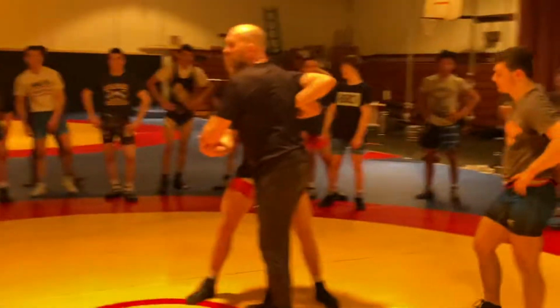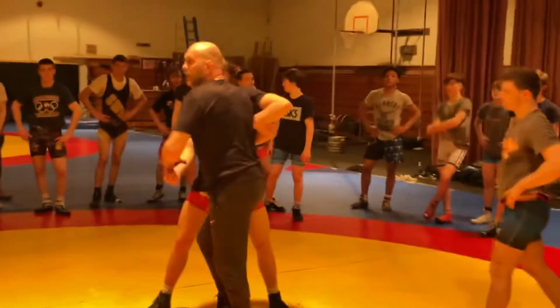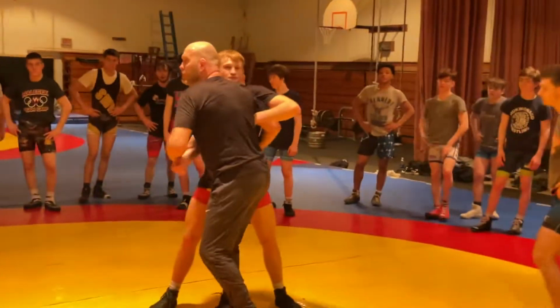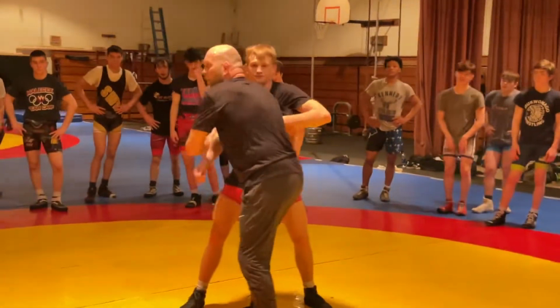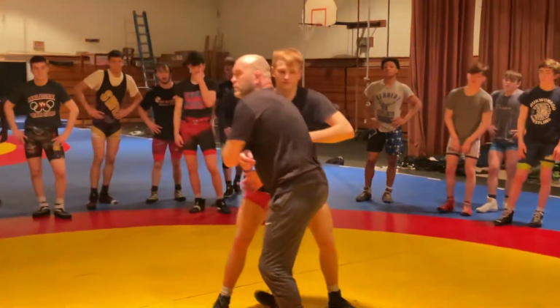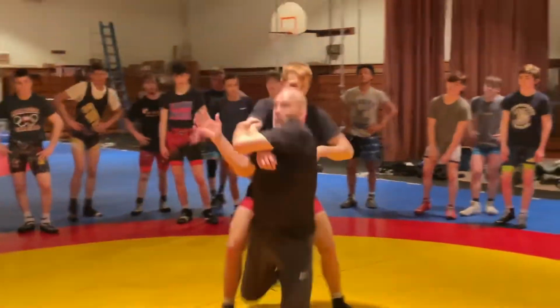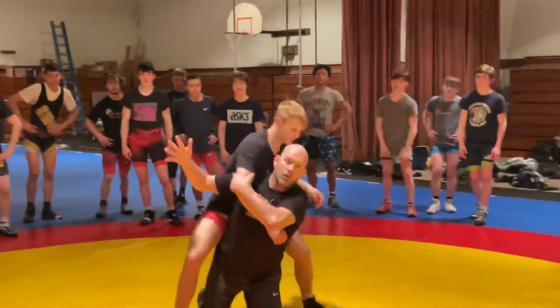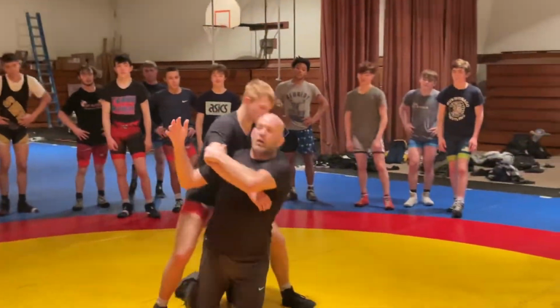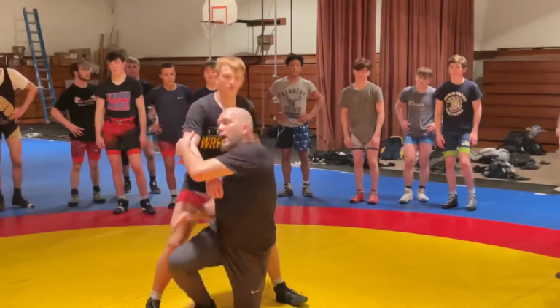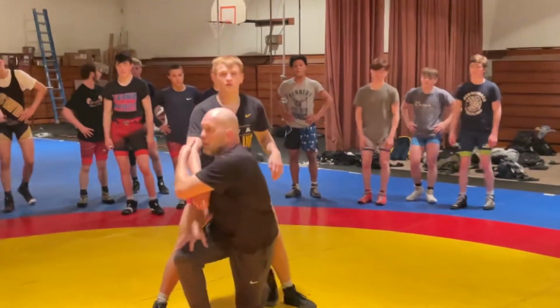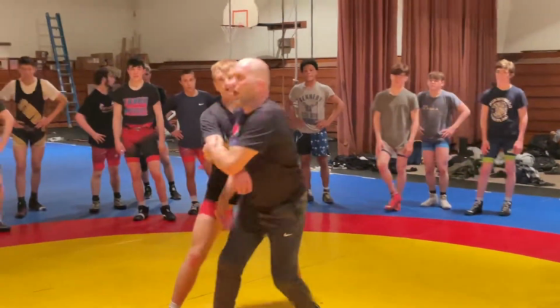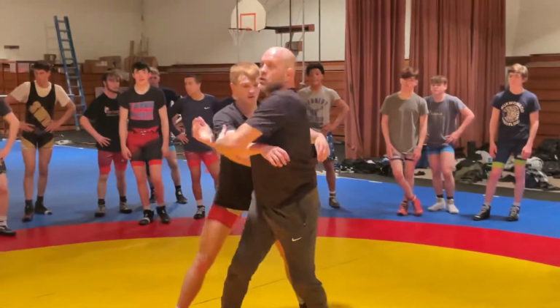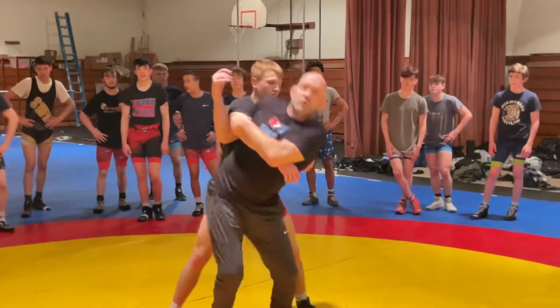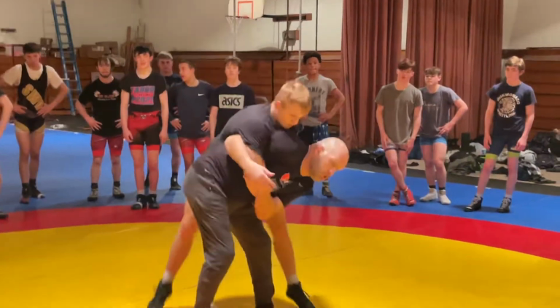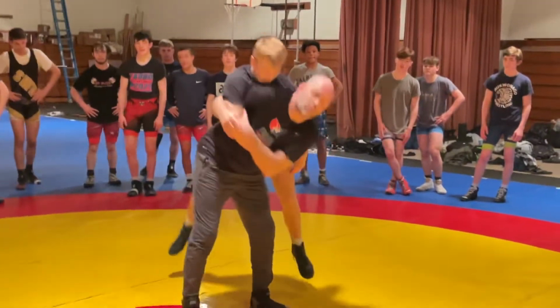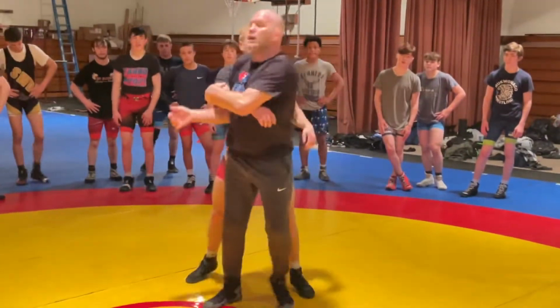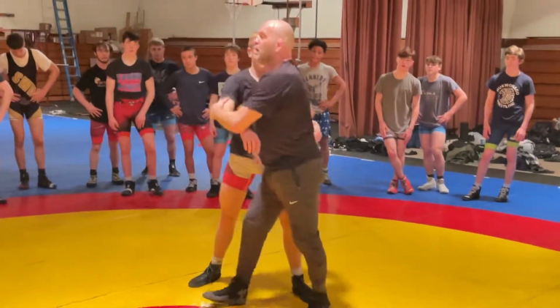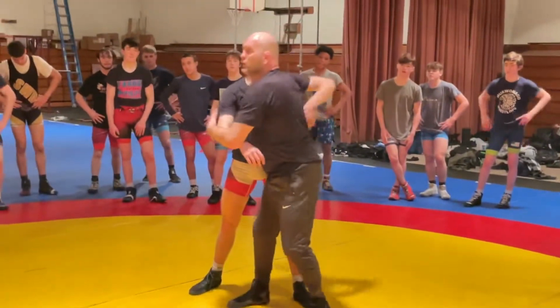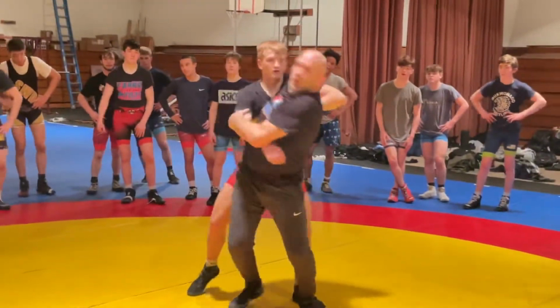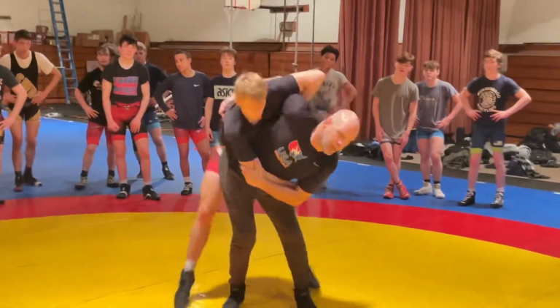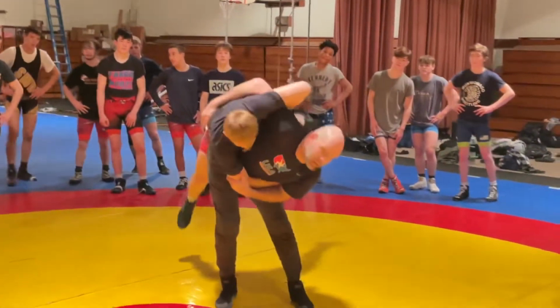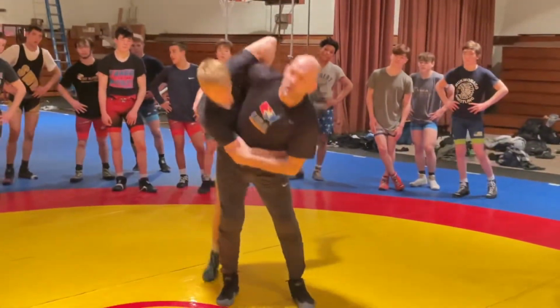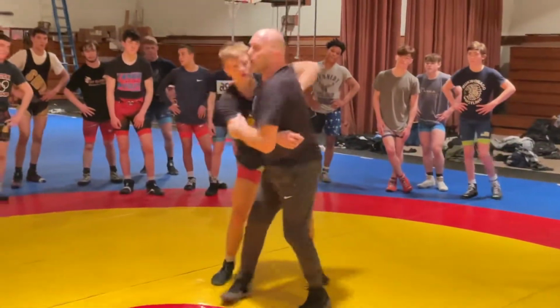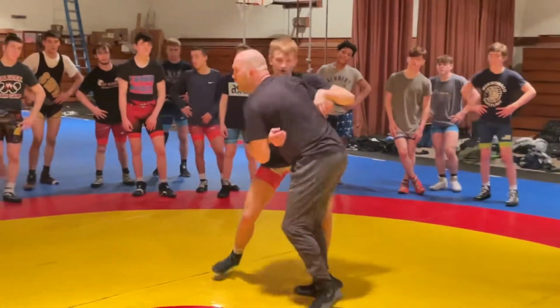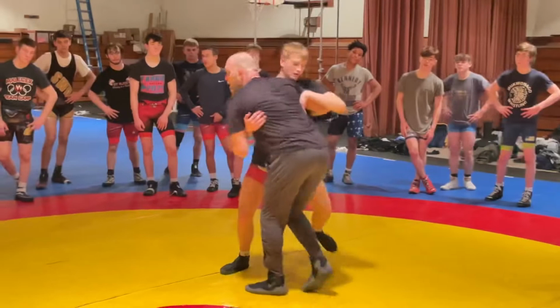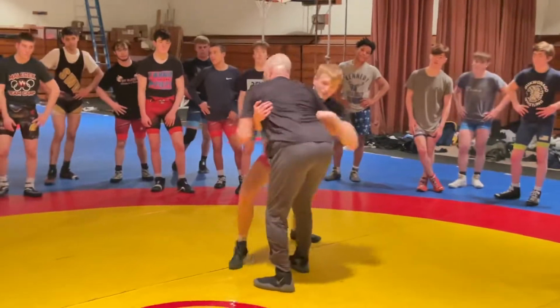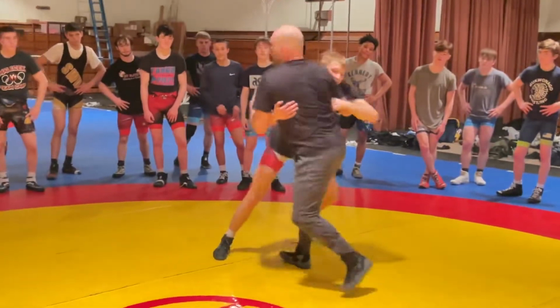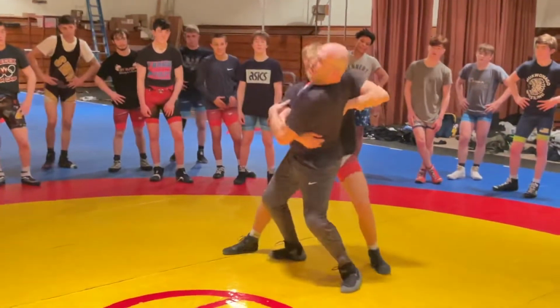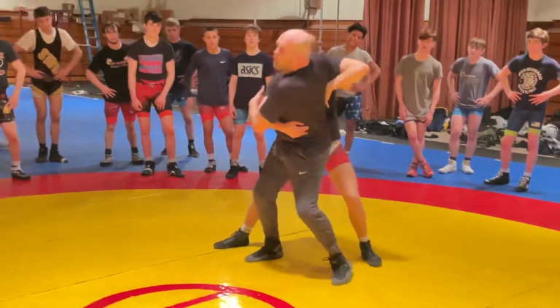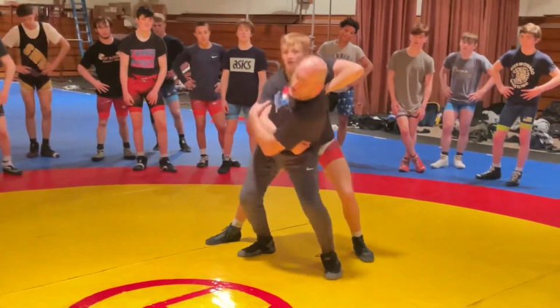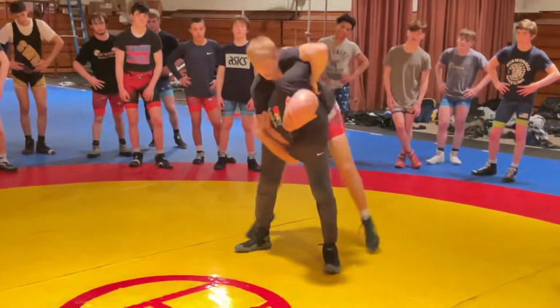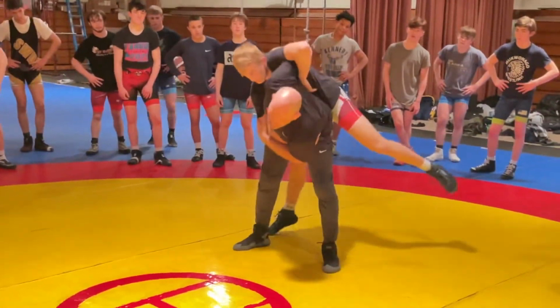This is like a drop arm spin. I can do a loaded hip toss. So I push, I get this guy a little pull, and I load him up on my hips.